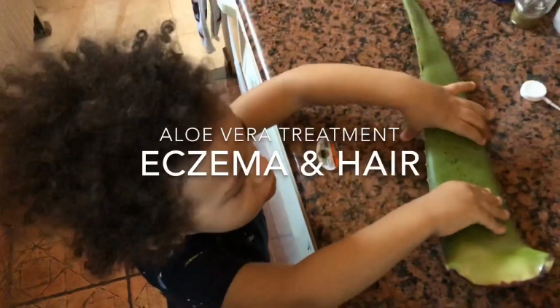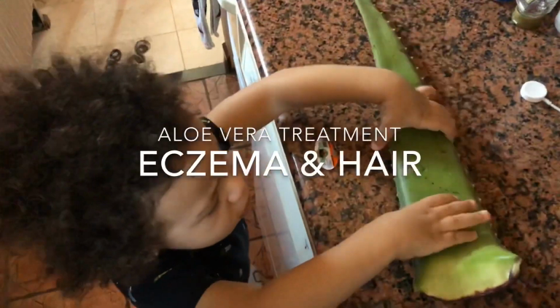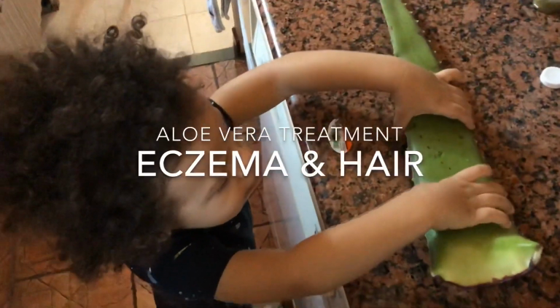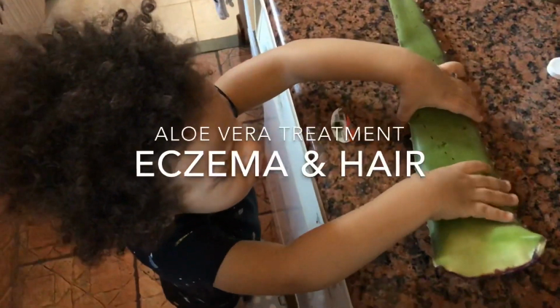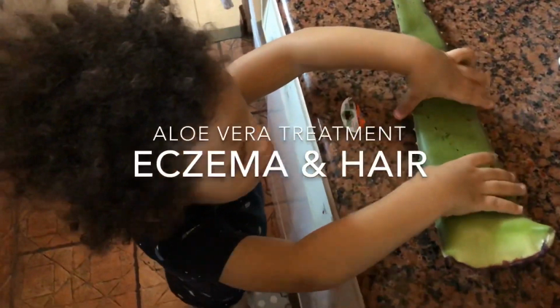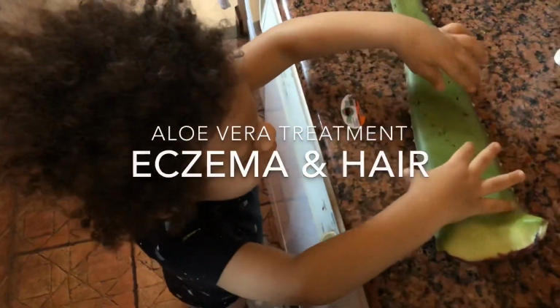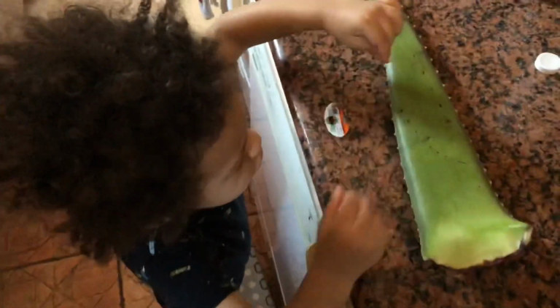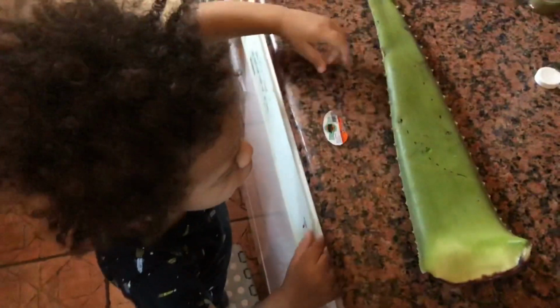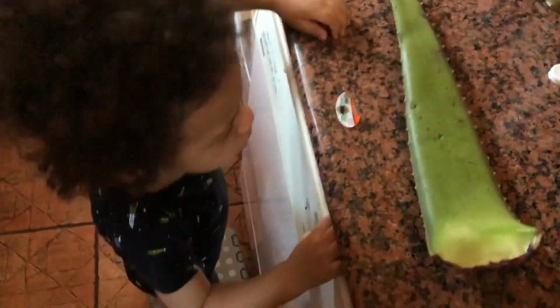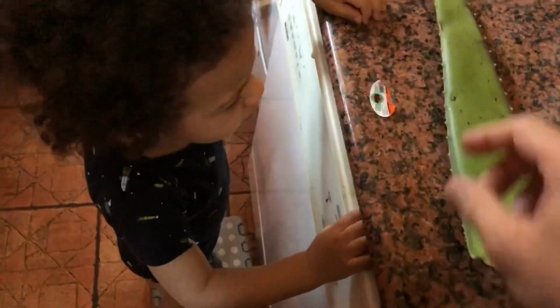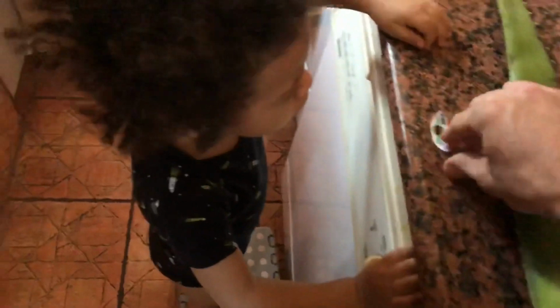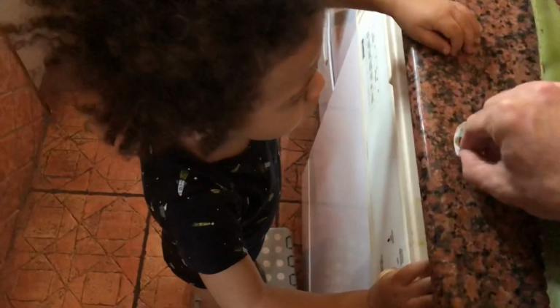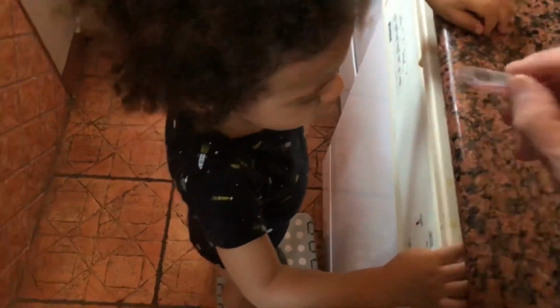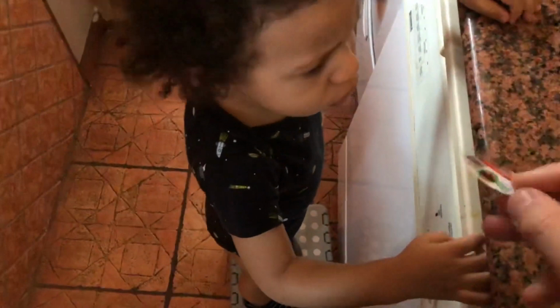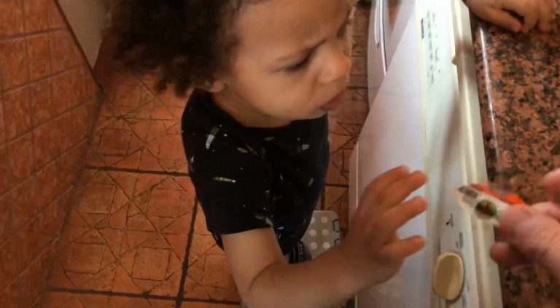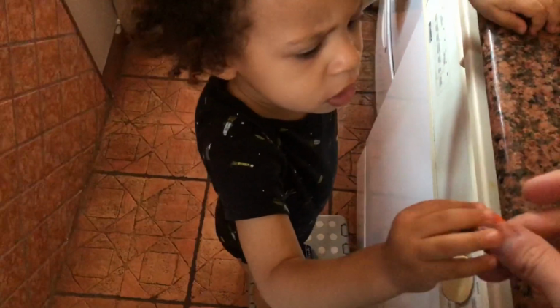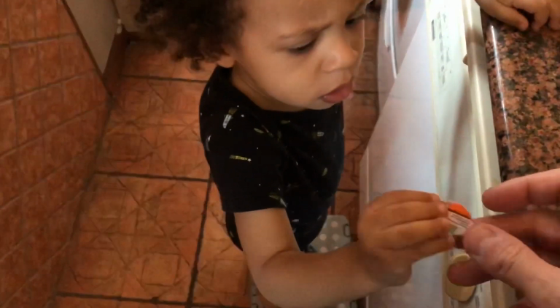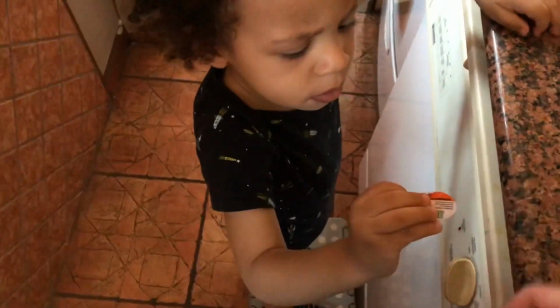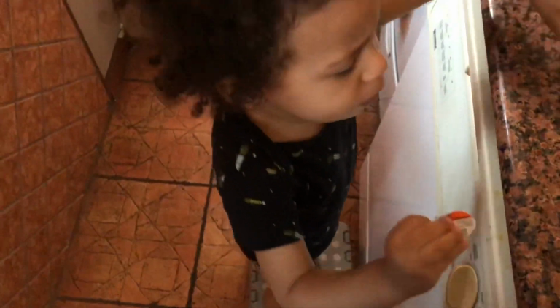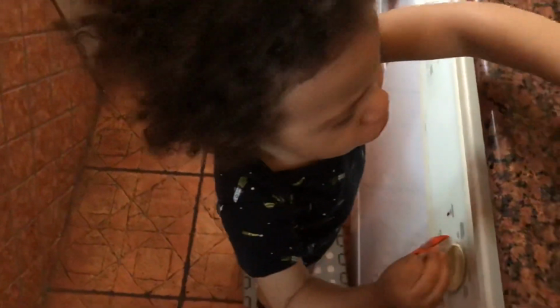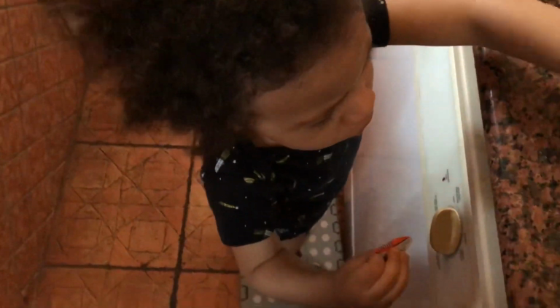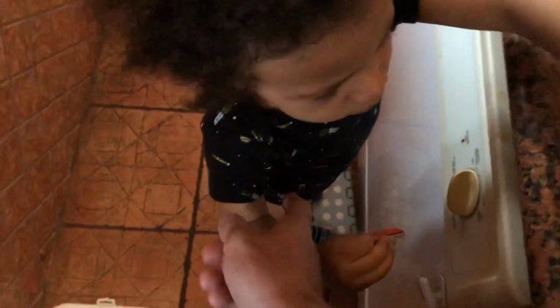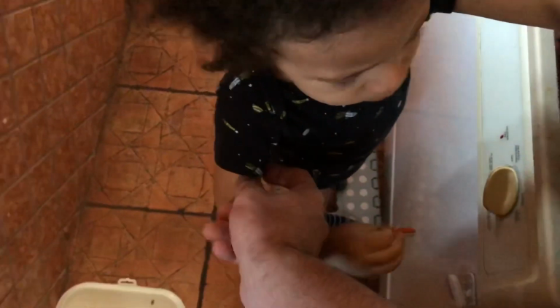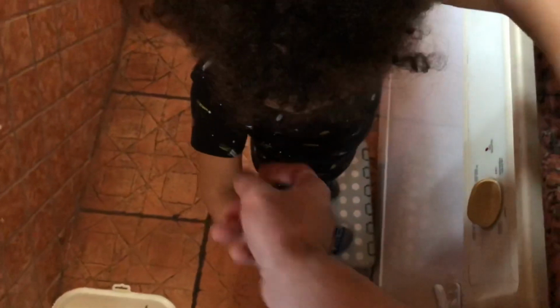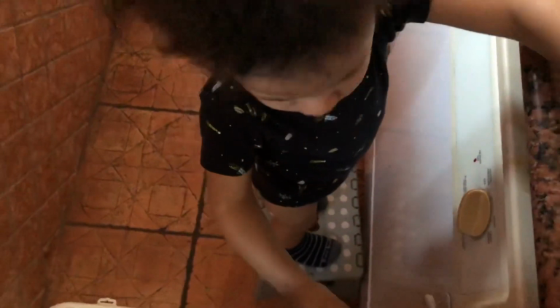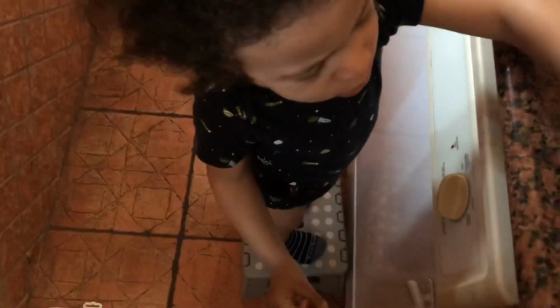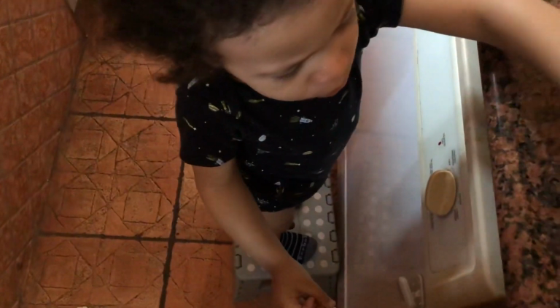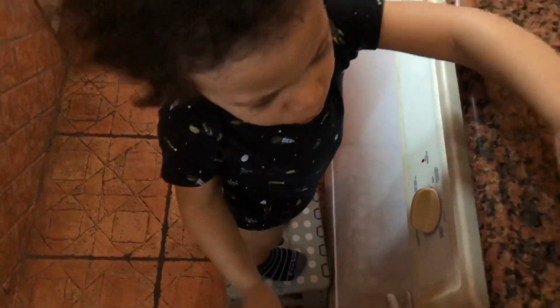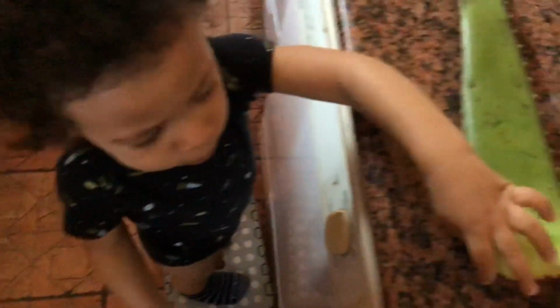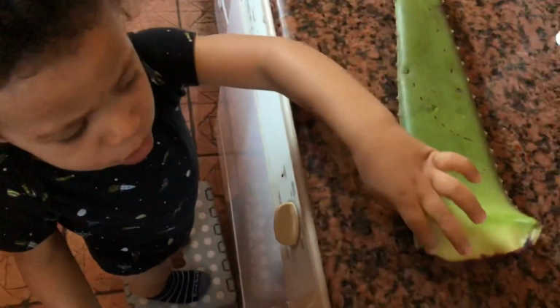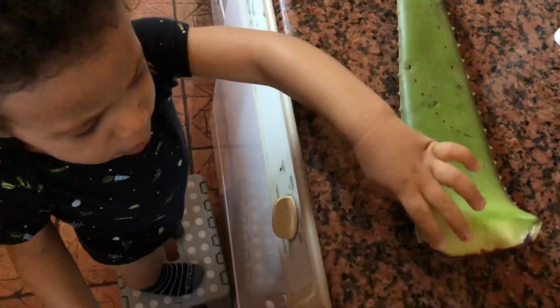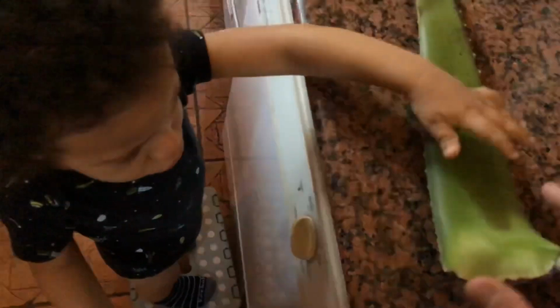The child keeps showing off his muscle — flexing repeatedly for the camera.